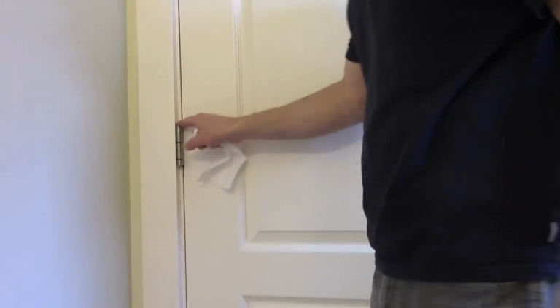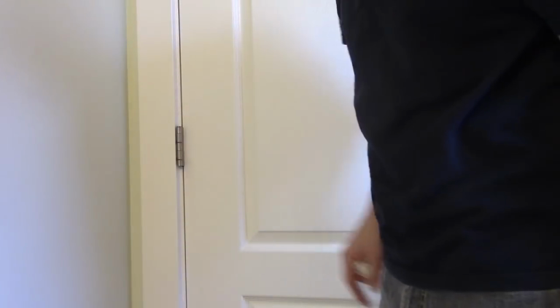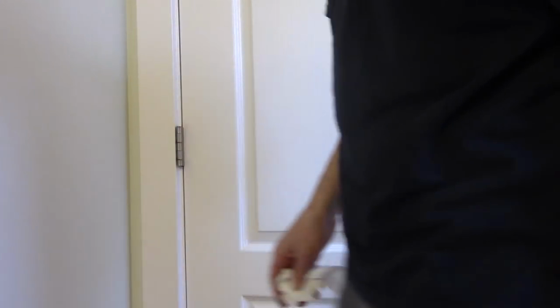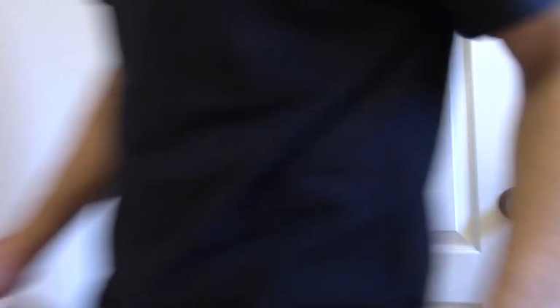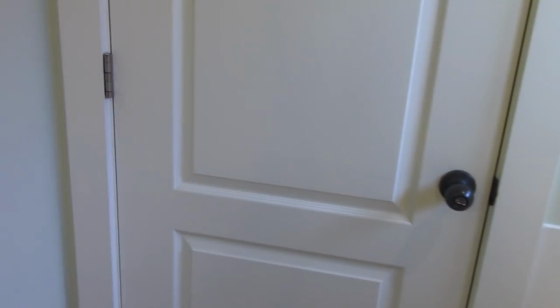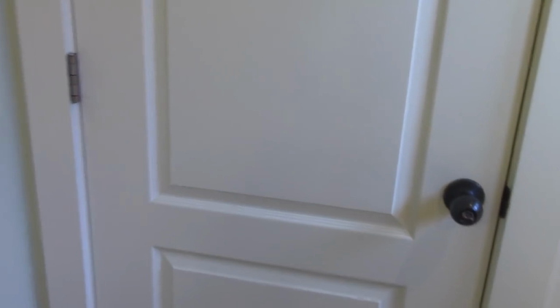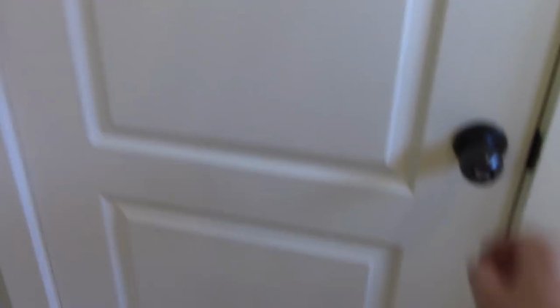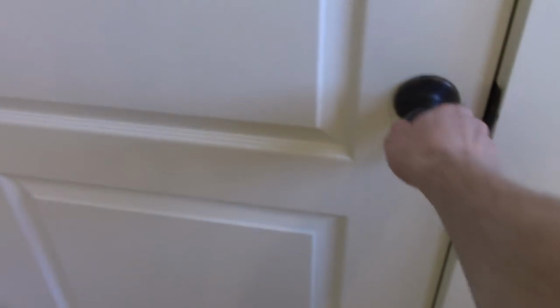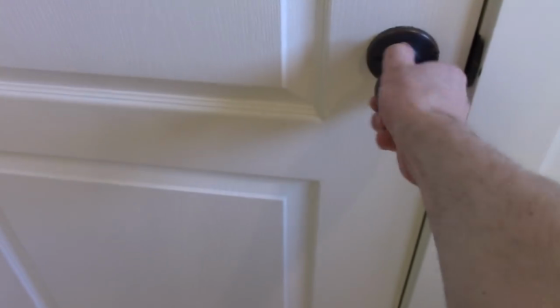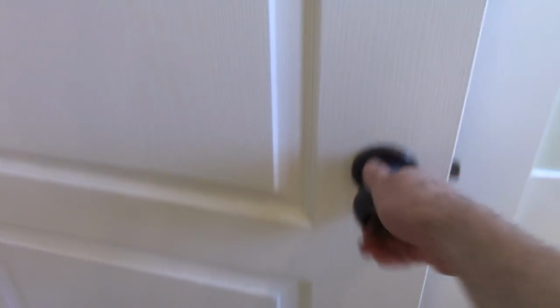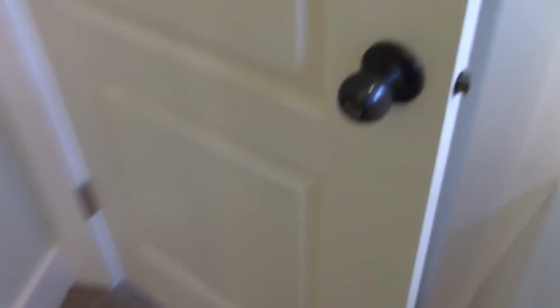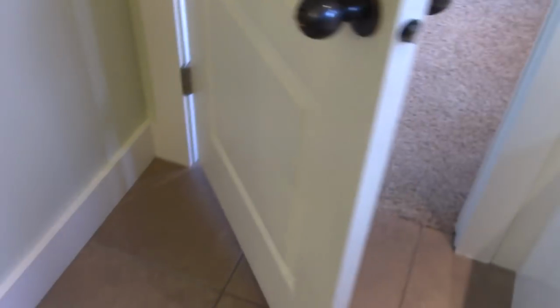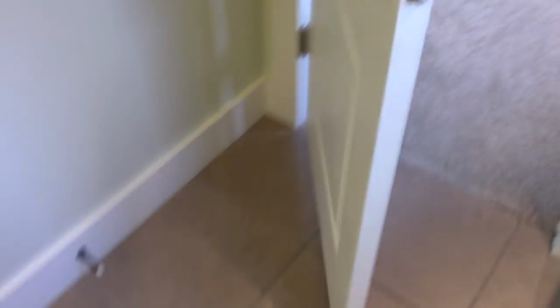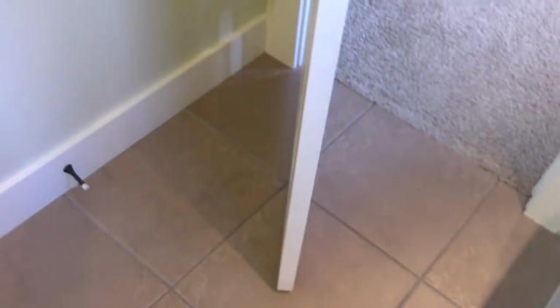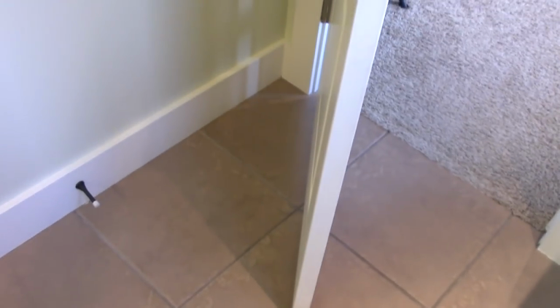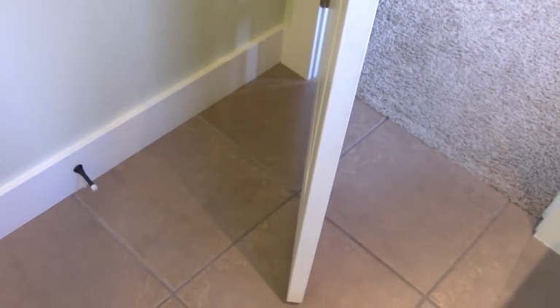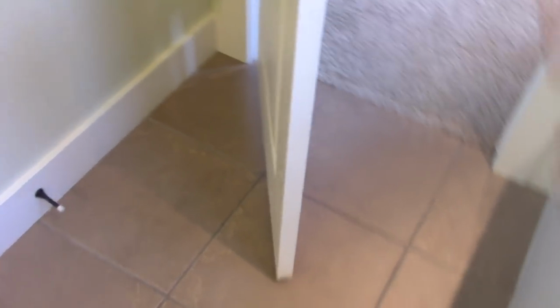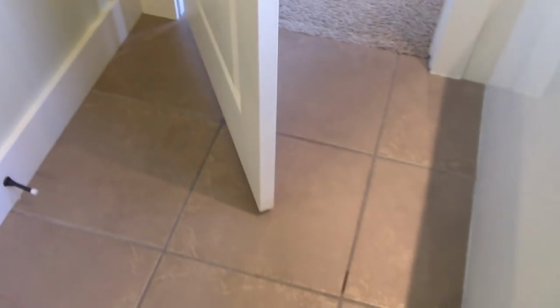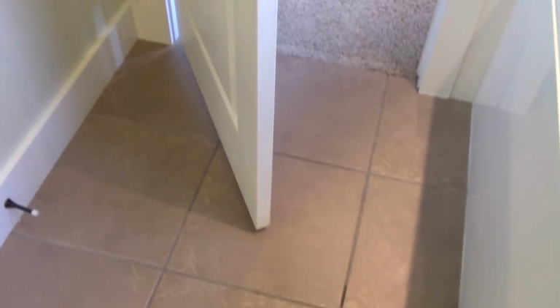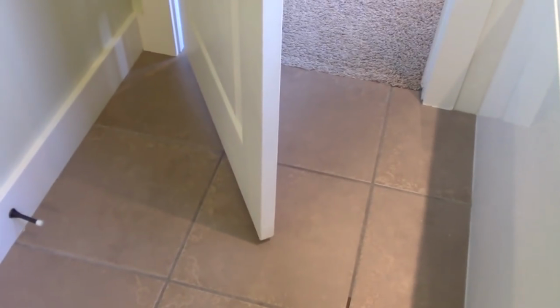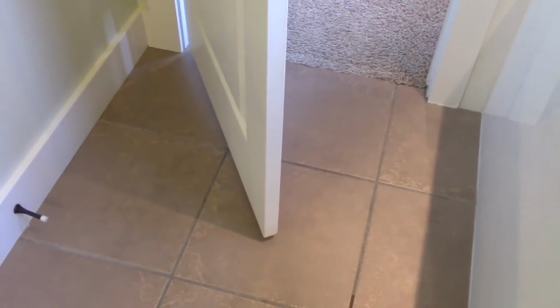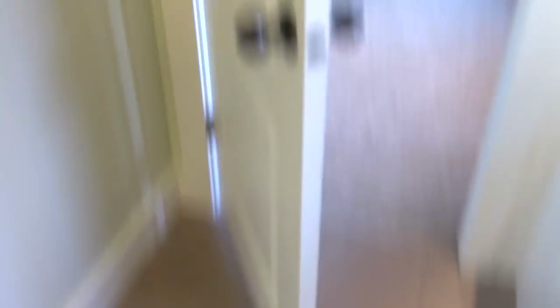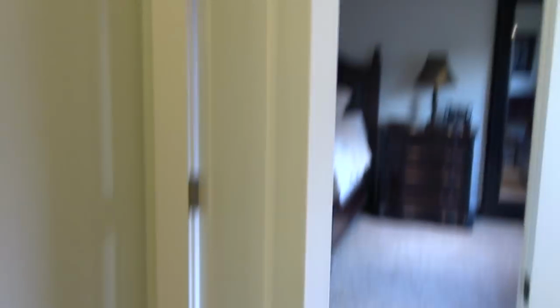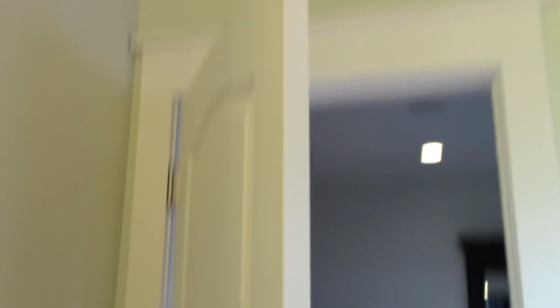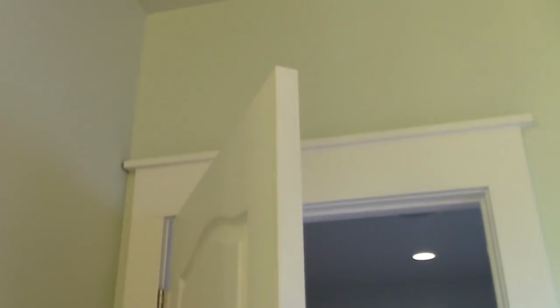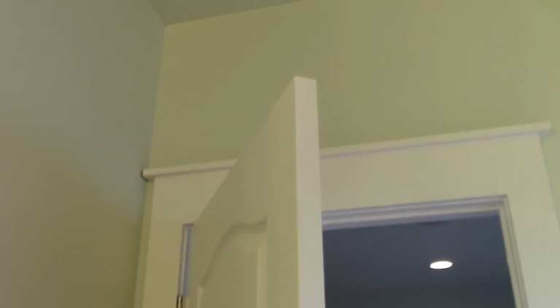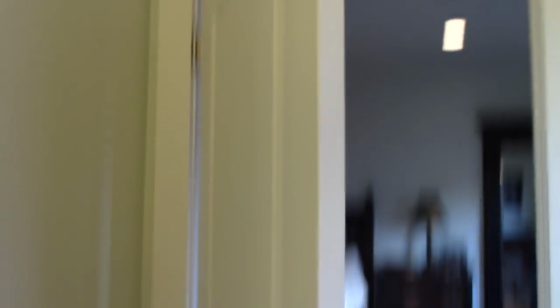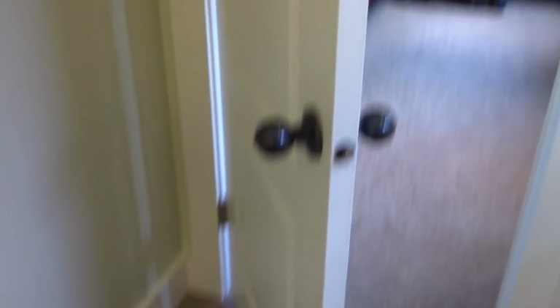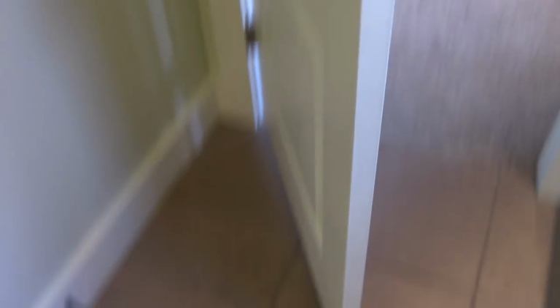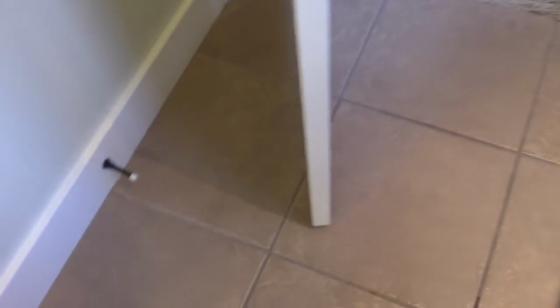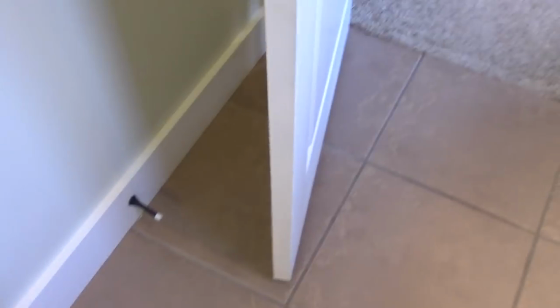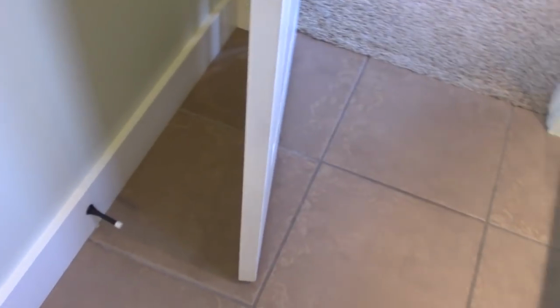Tap it down. All right, now let's see how it works. I'm going to hold the door here where it would normally swing — and it stays in place. Great.